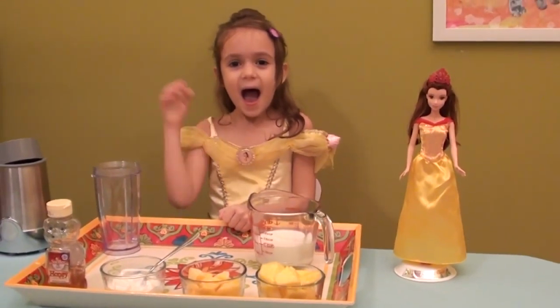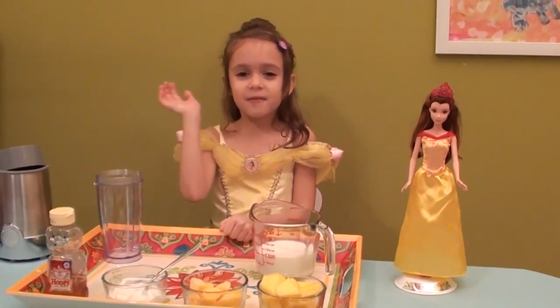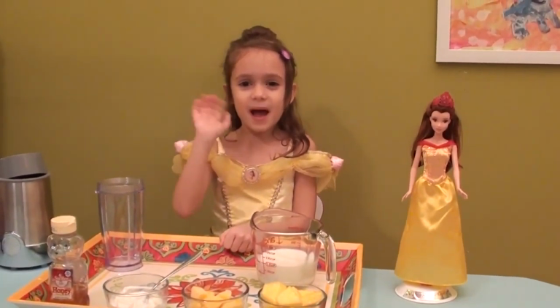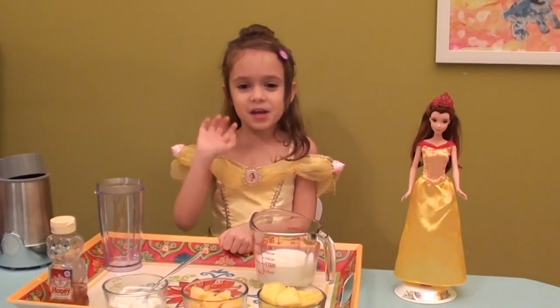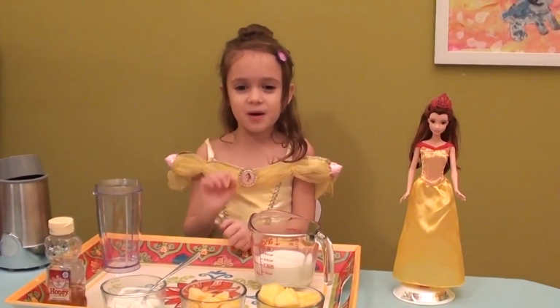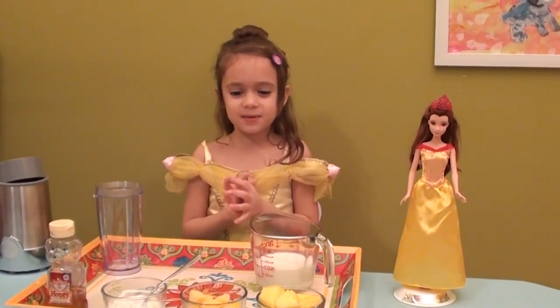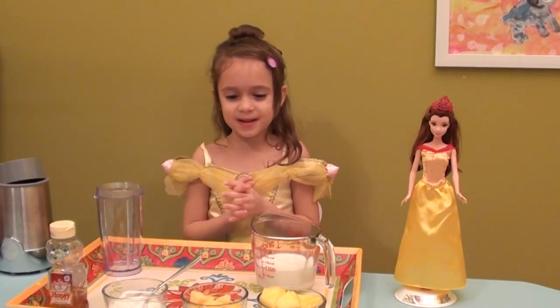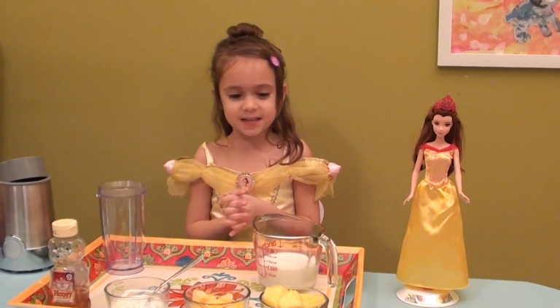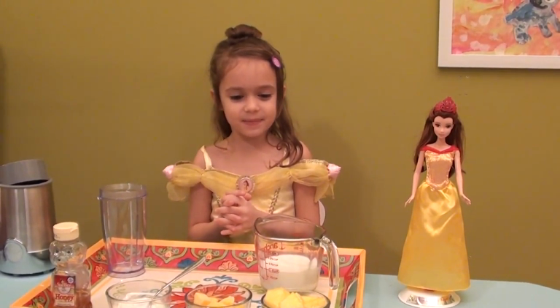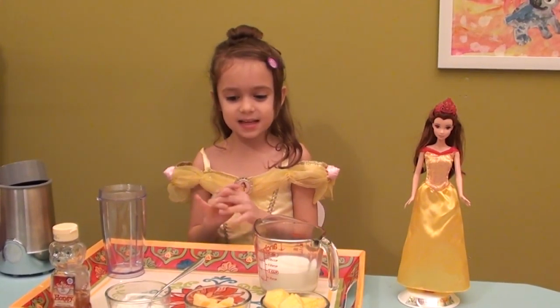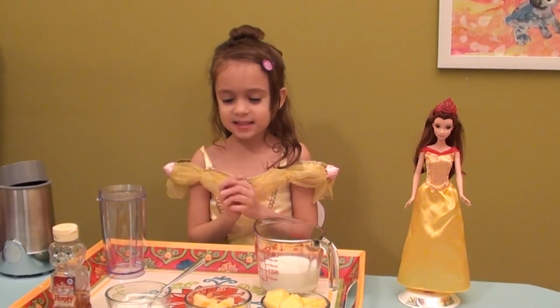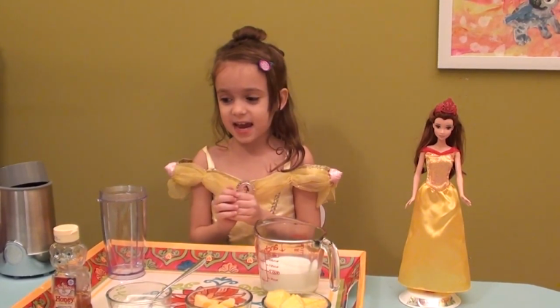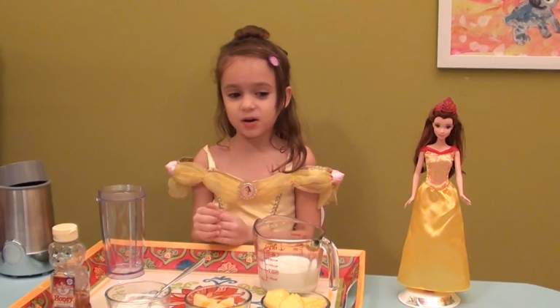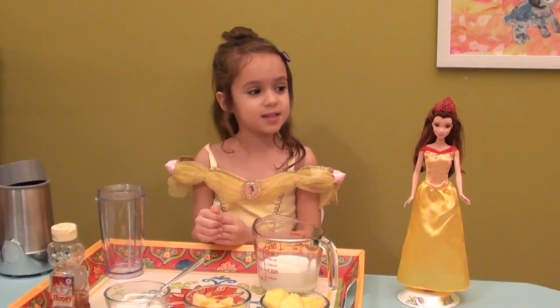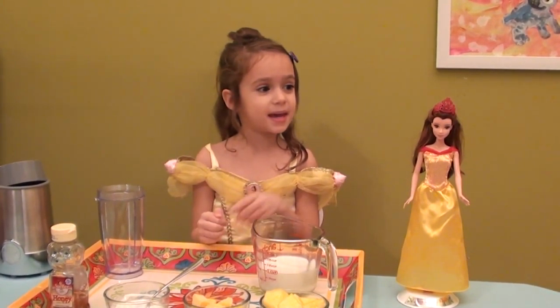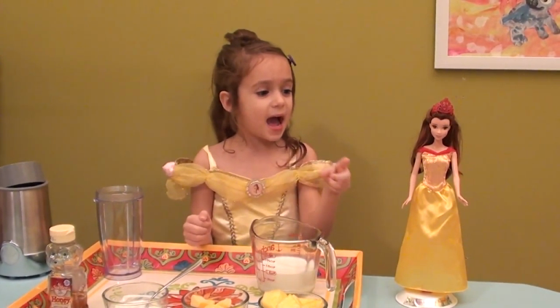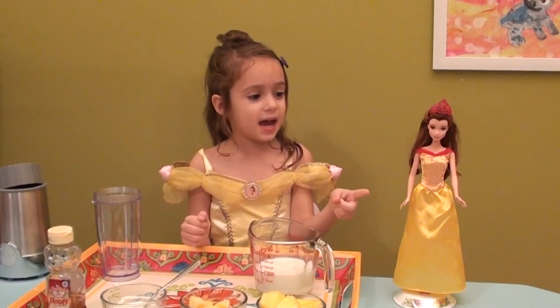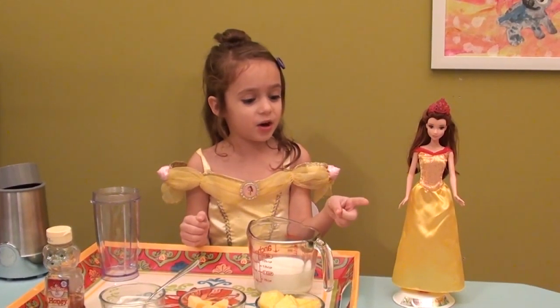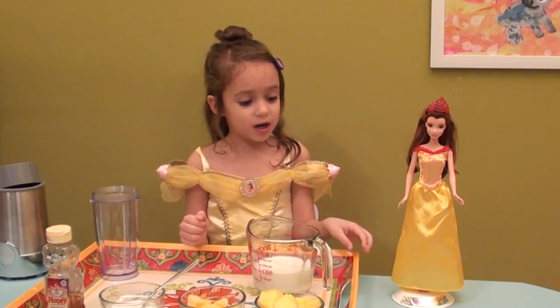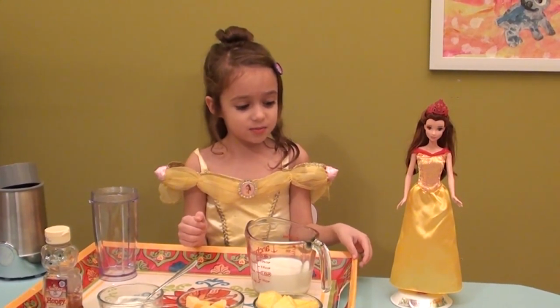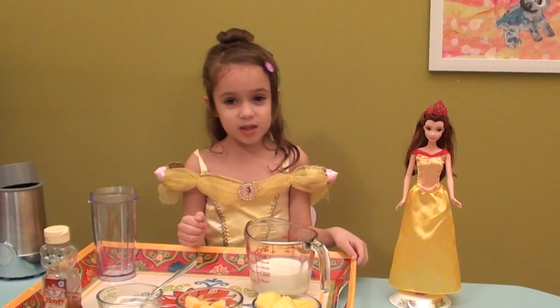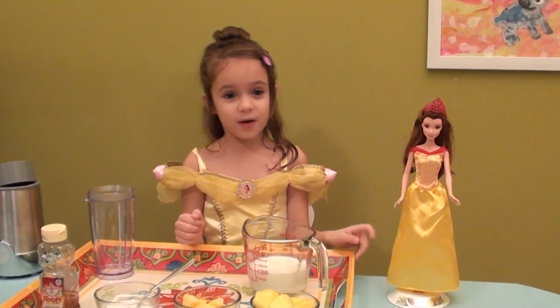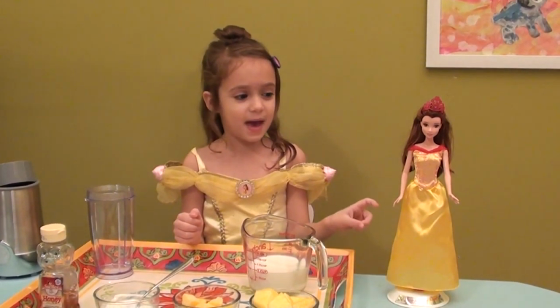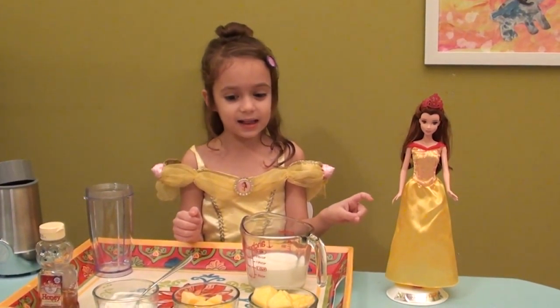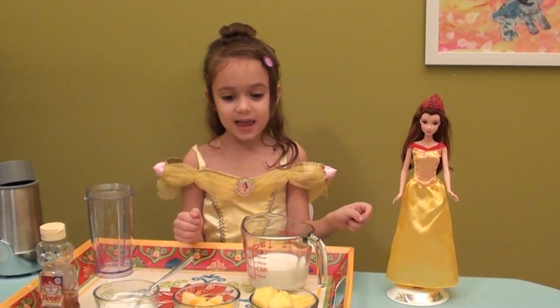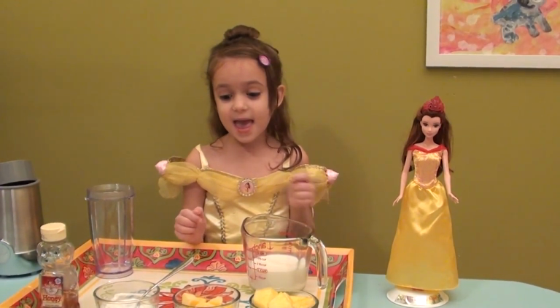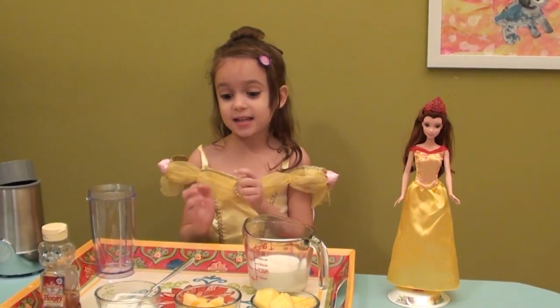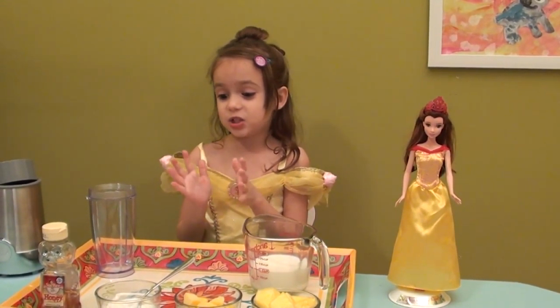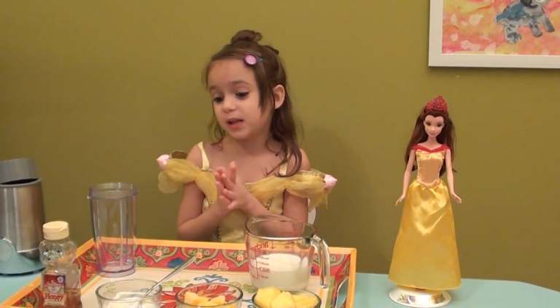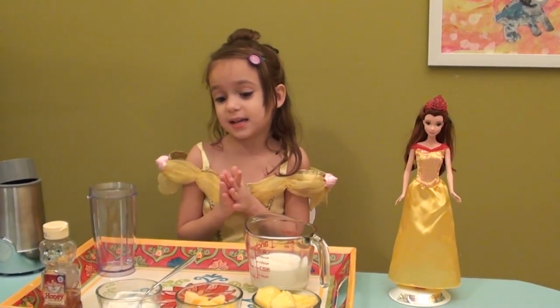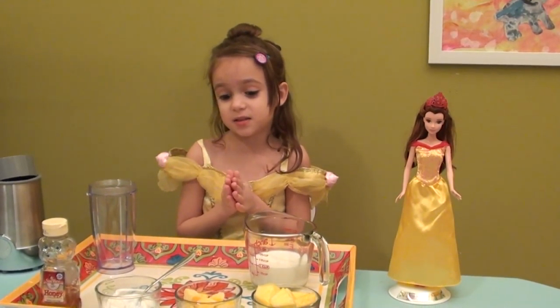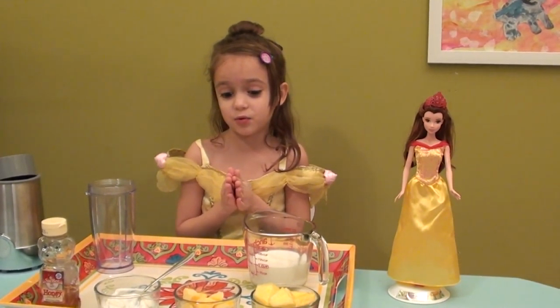Hi everybody! Welcome to Princess Fremontize. Today we are going to make another smoothie for Belle, and she really likes this smoothie.